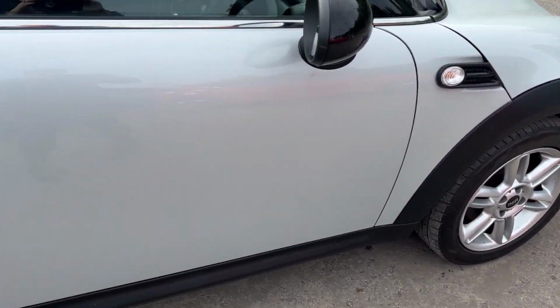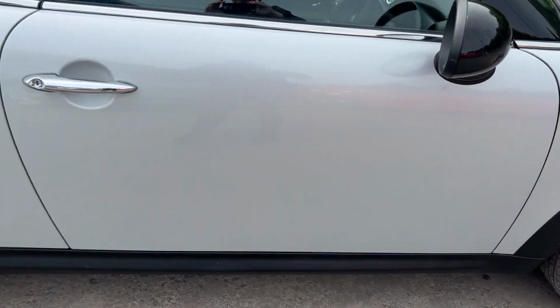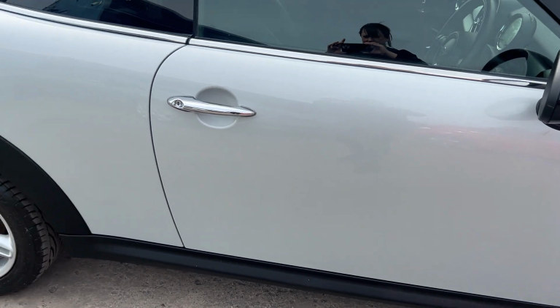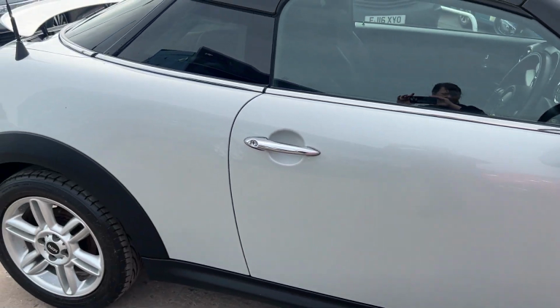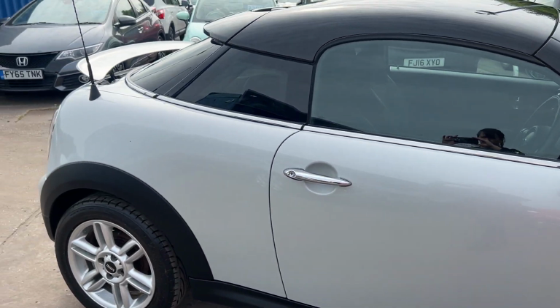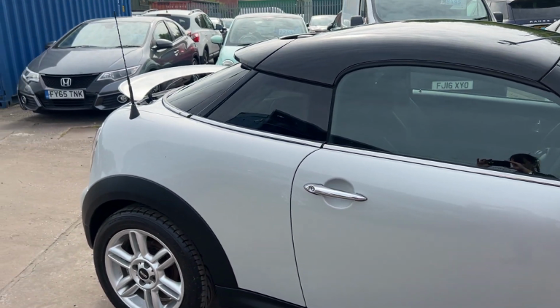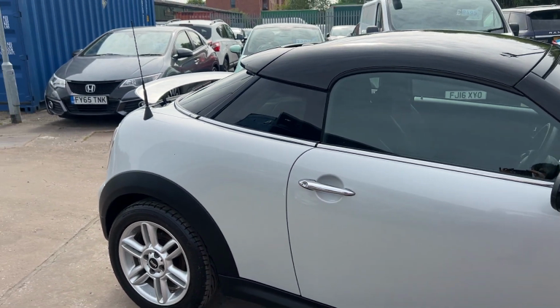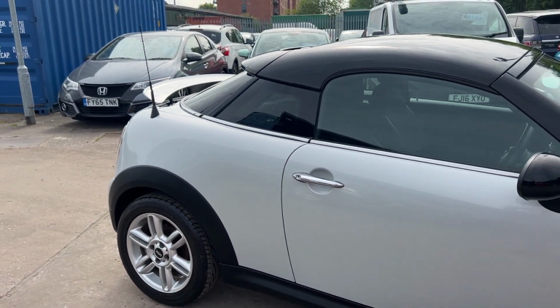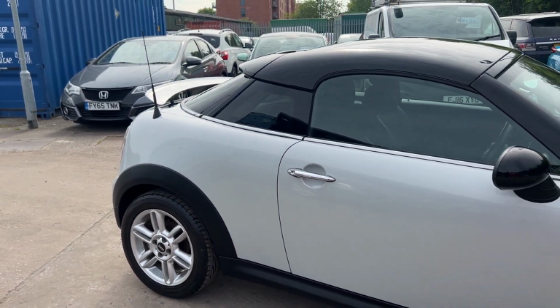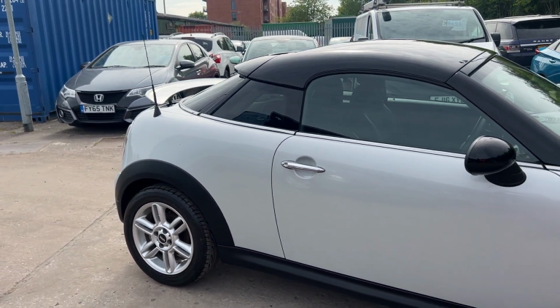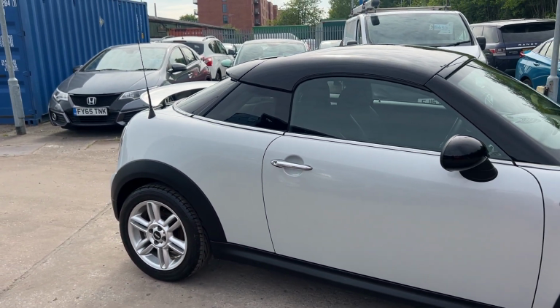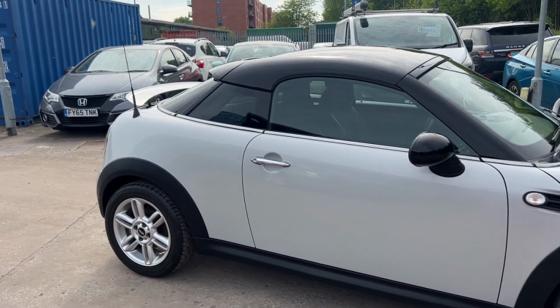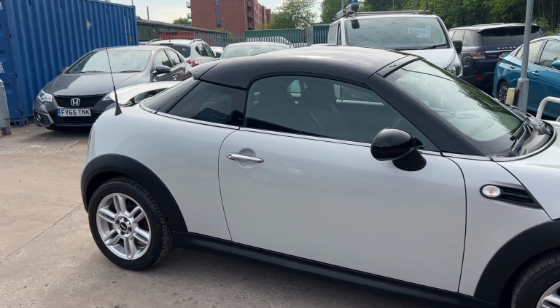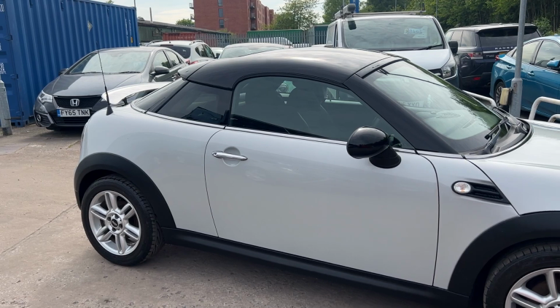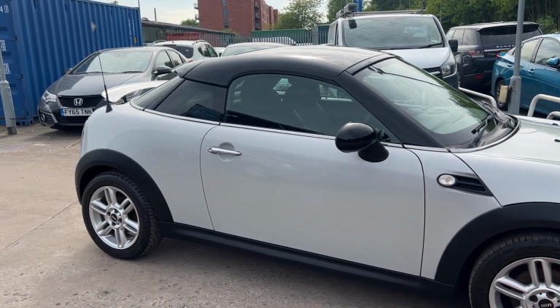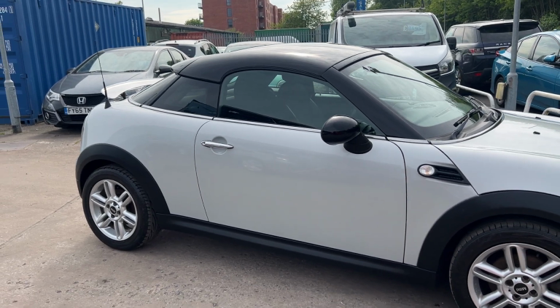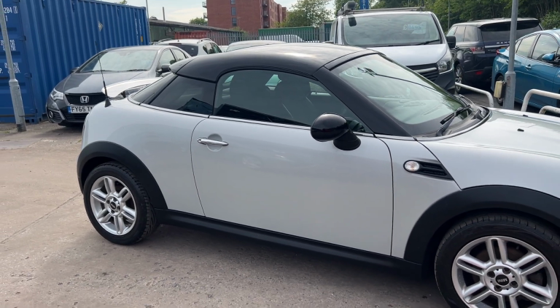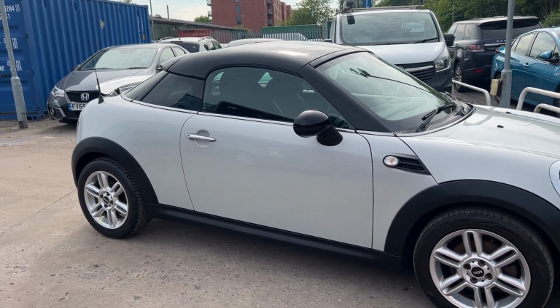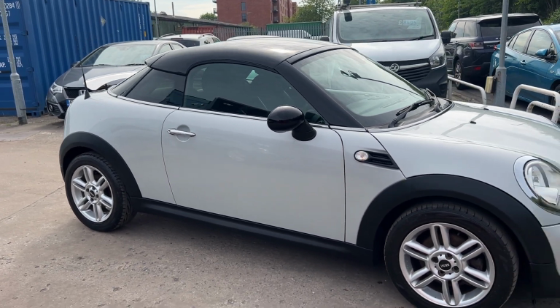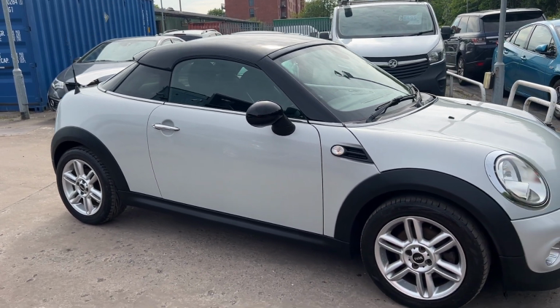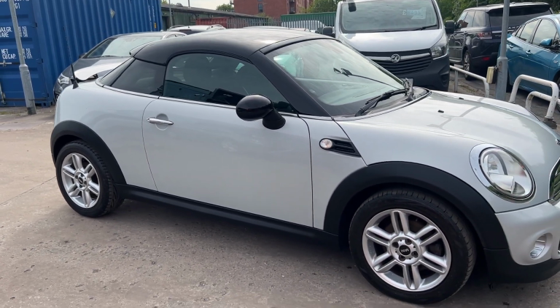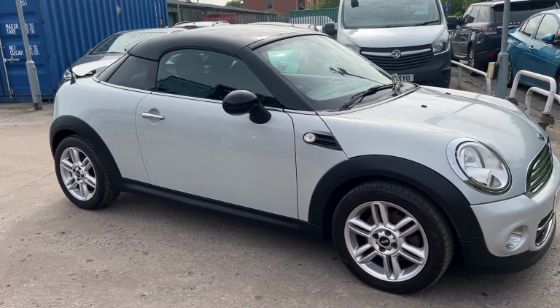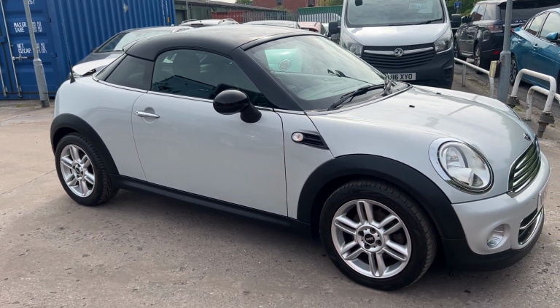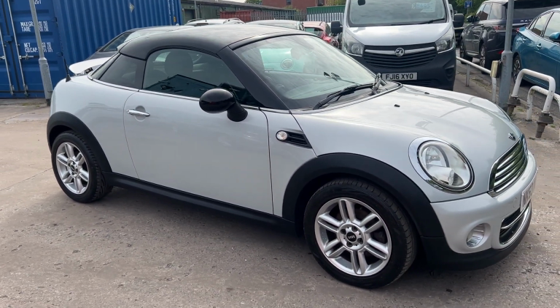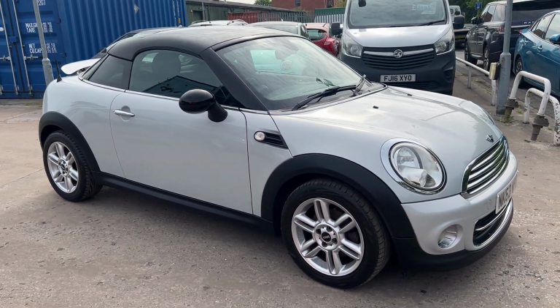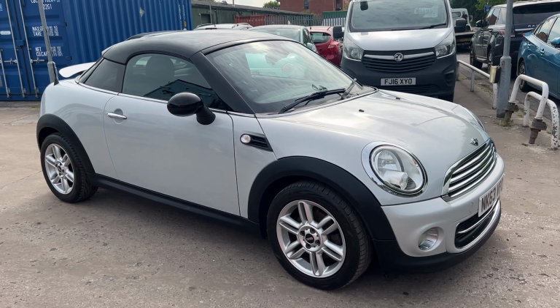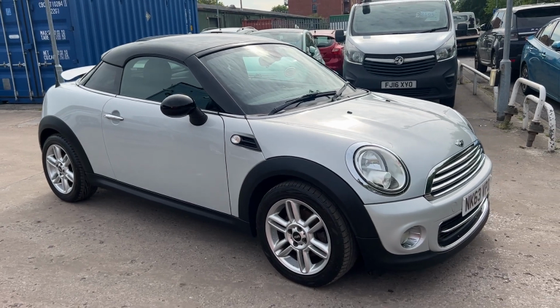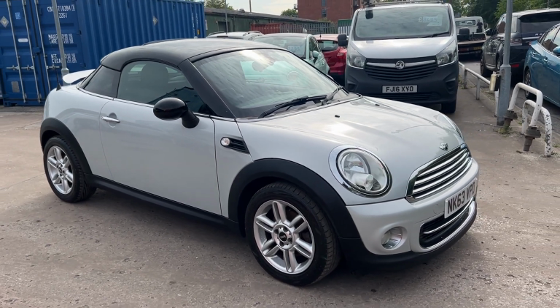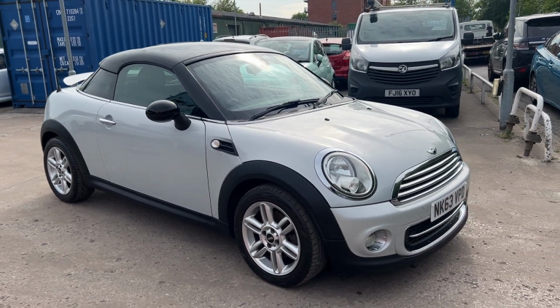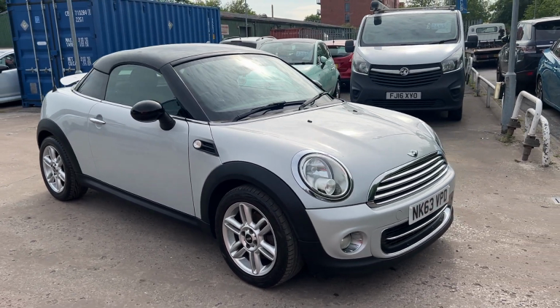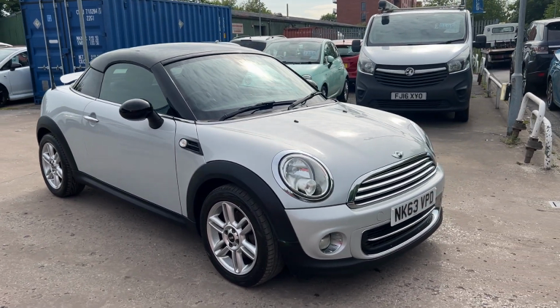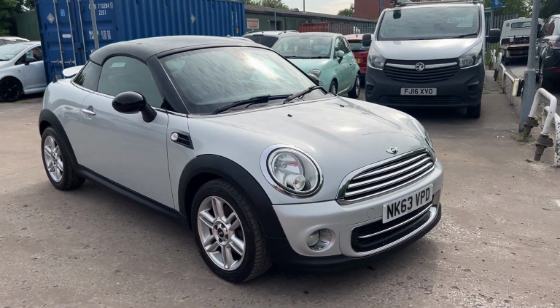We'll MOT and service the car for you when it's sold. Part exchange is welcome. Finance is available via our online calculator. The car's been HPI and mileage checked. We also include a free 12 month AA membership.